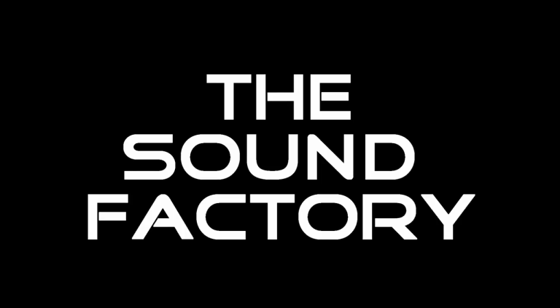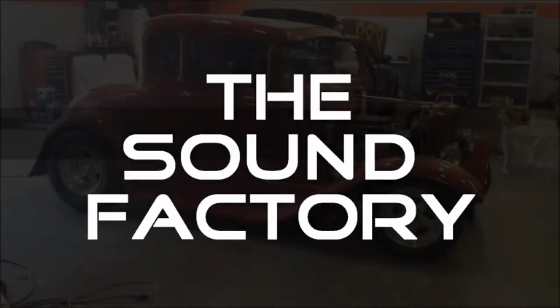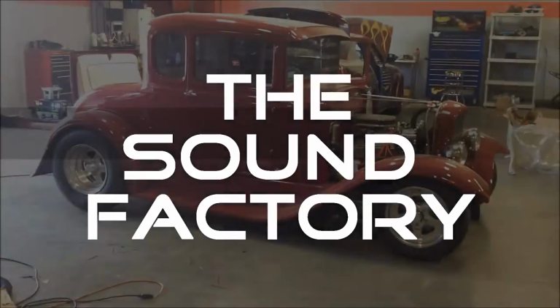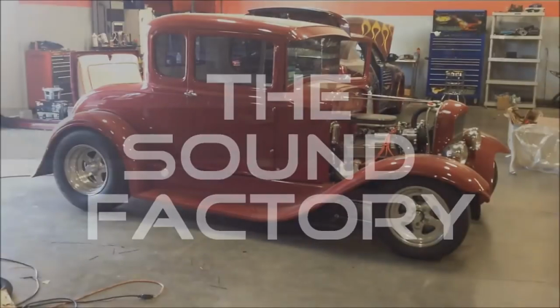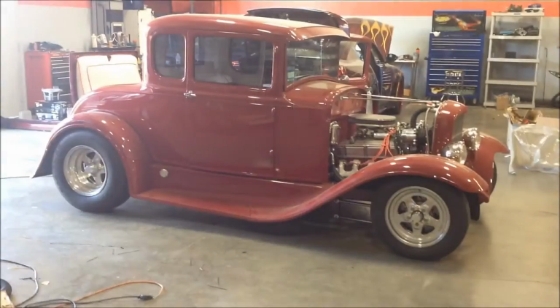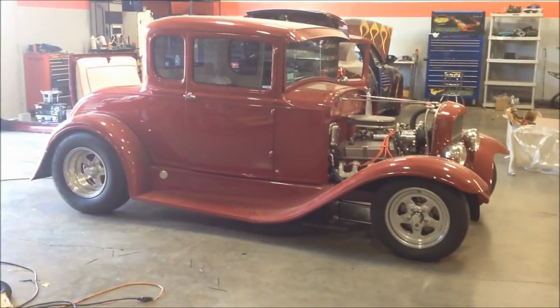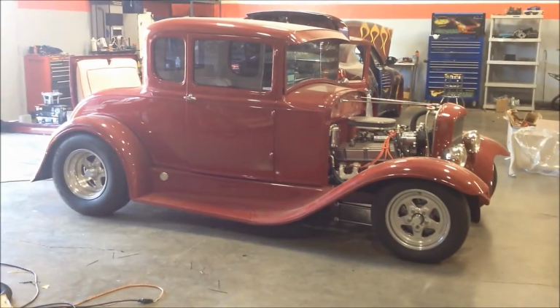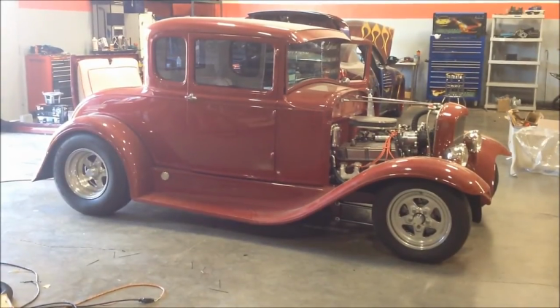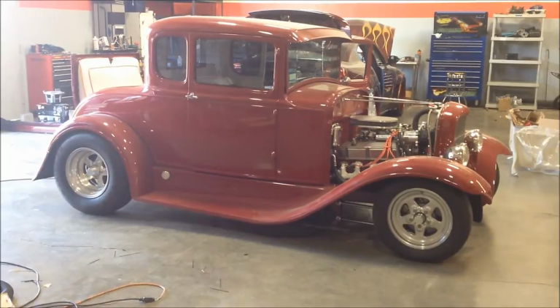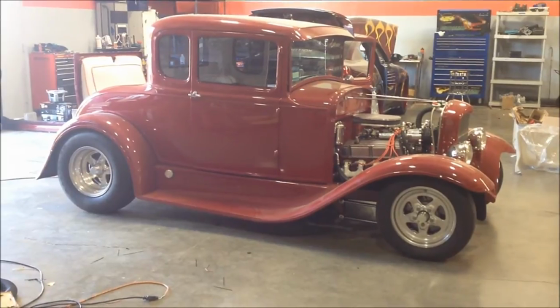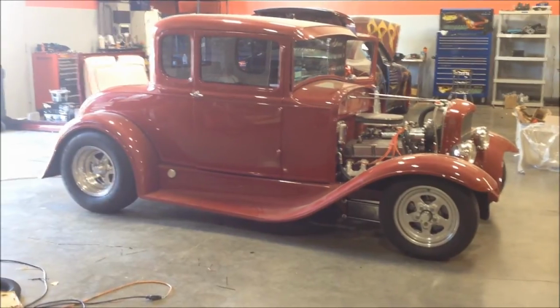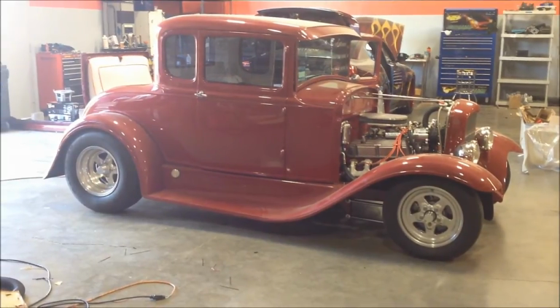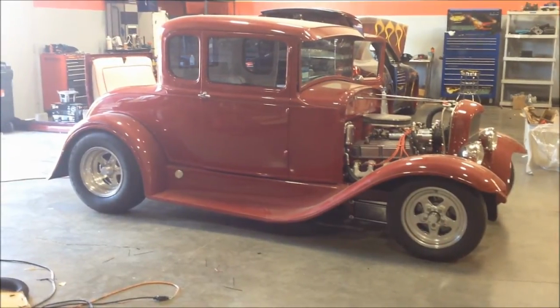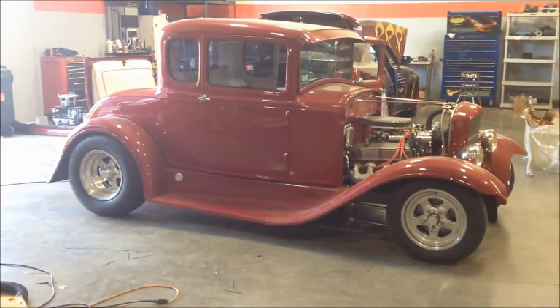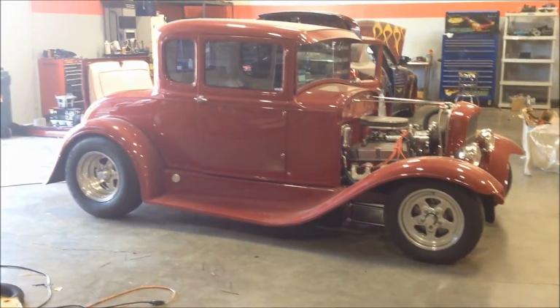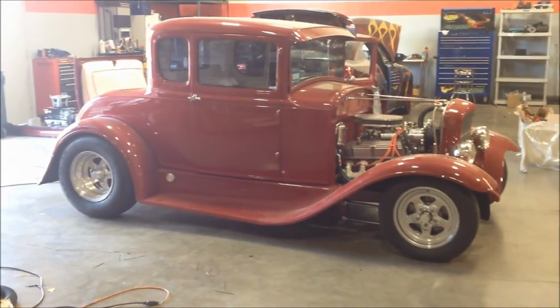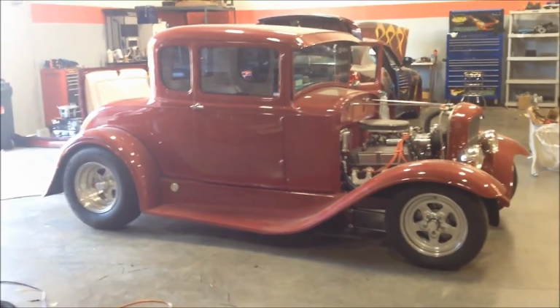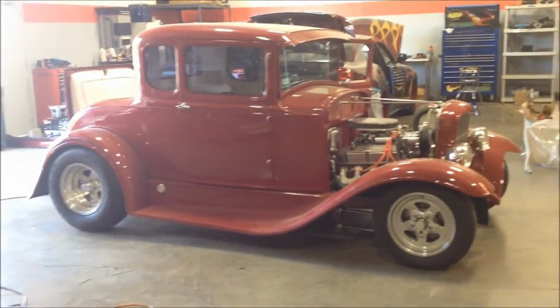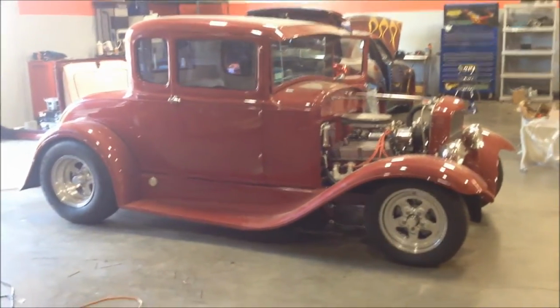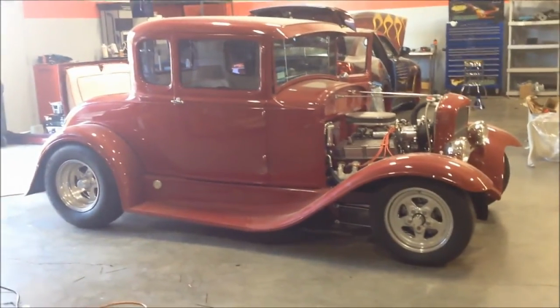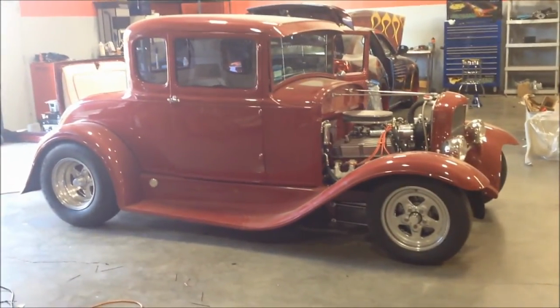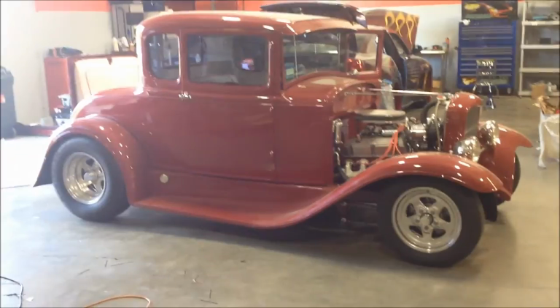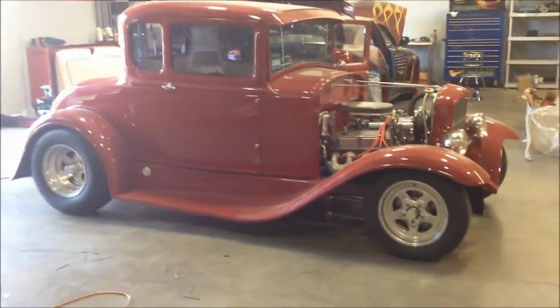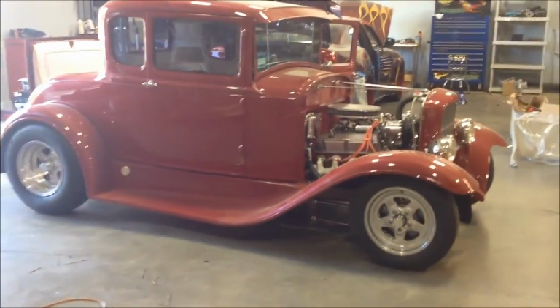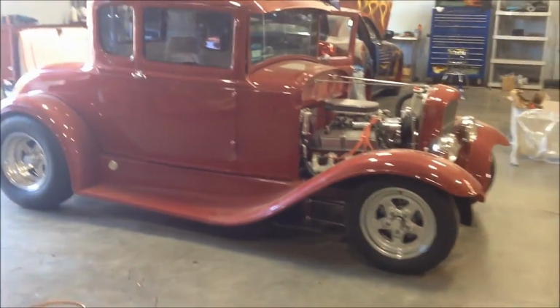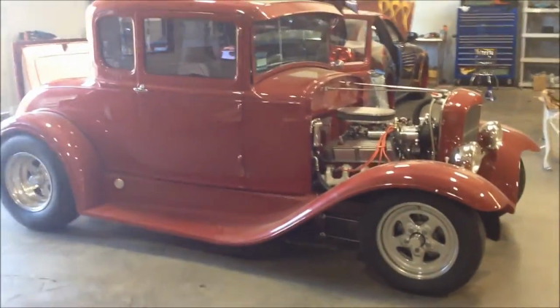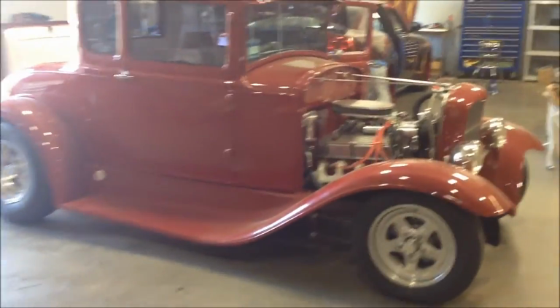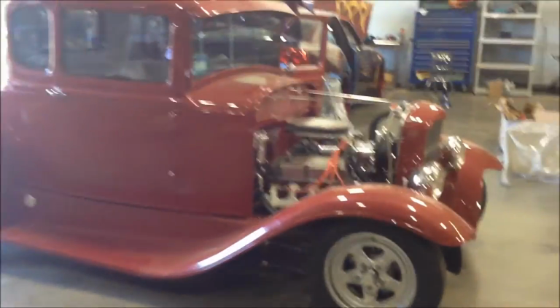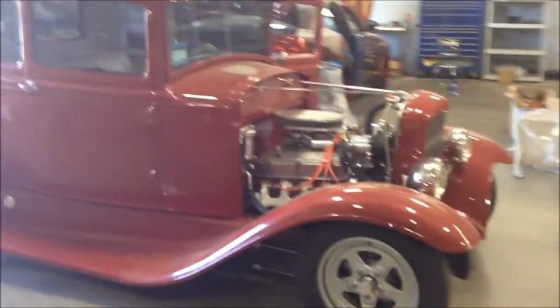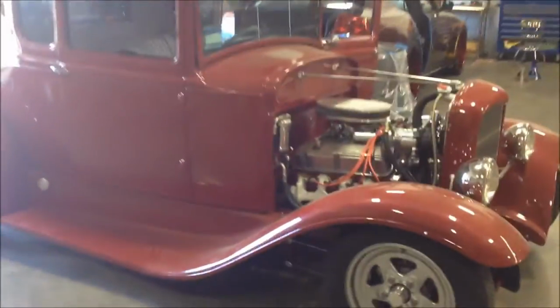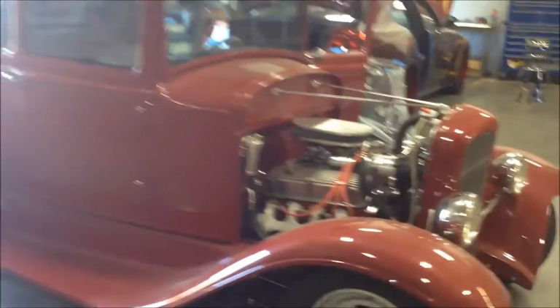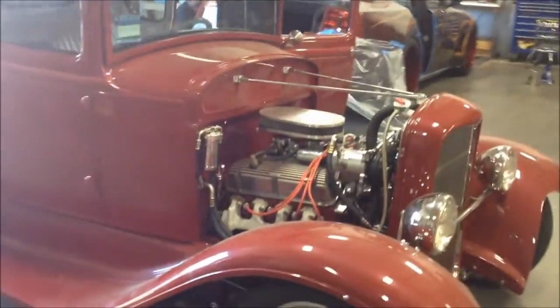Hey guys, this is Anthony from The Sound Factory. I'm going to show you a cool little system we put in this hot rod — something a little stealth, semi-stealth, but sounds good and convenient.